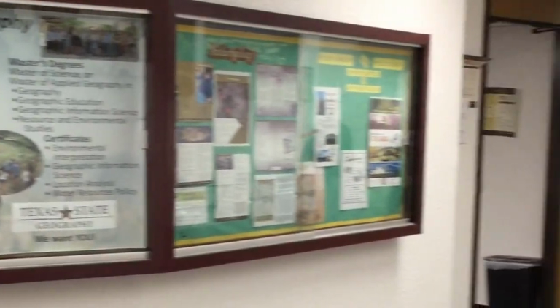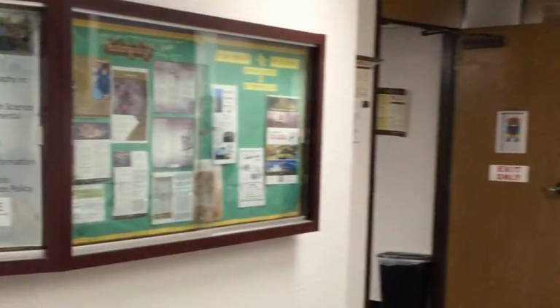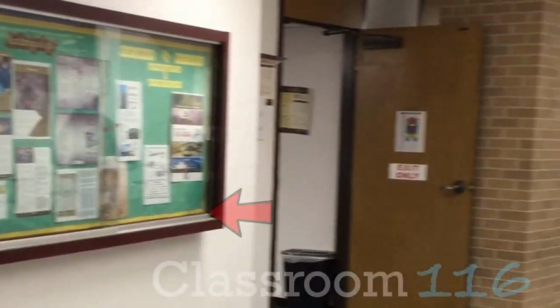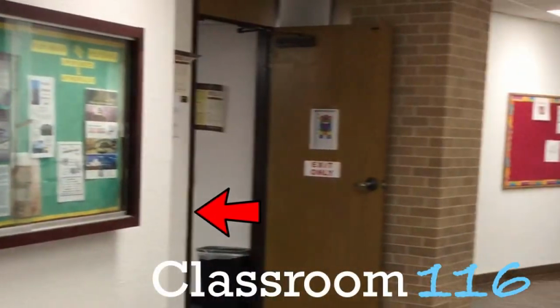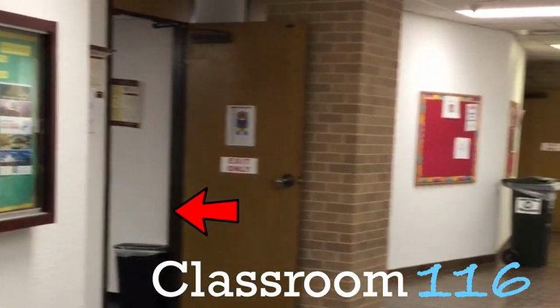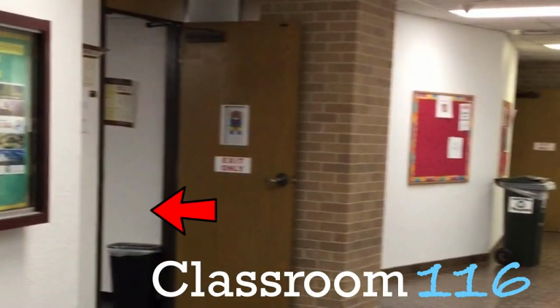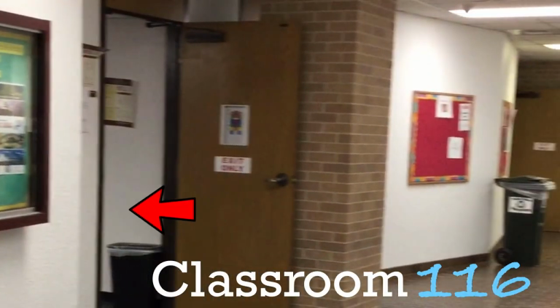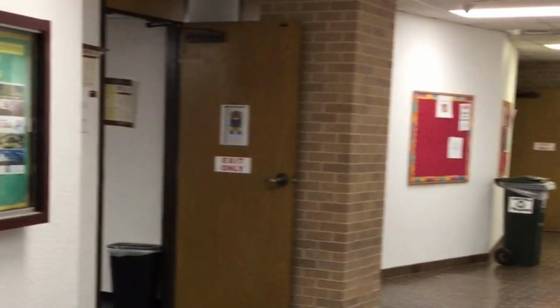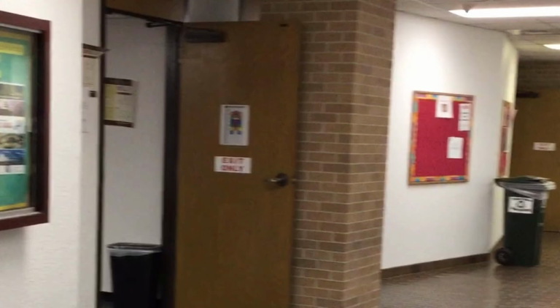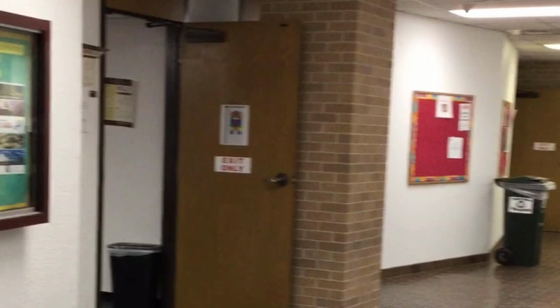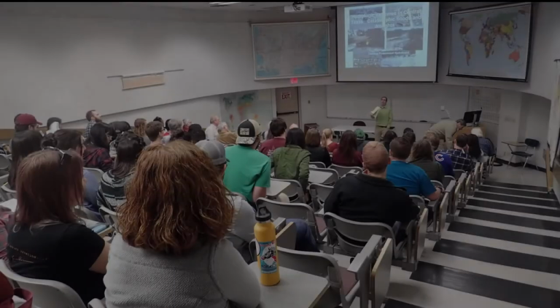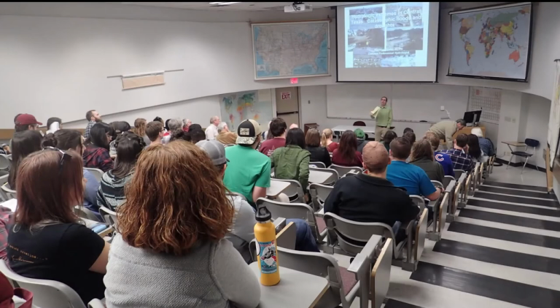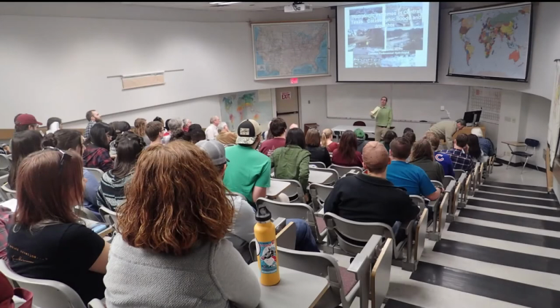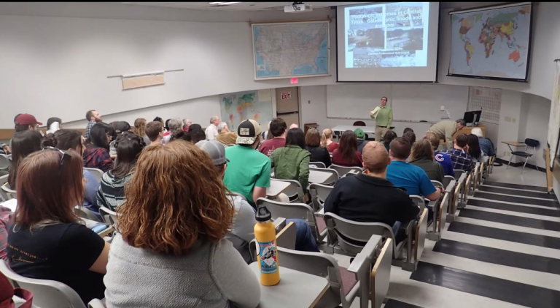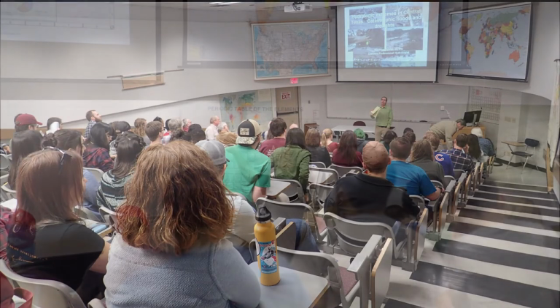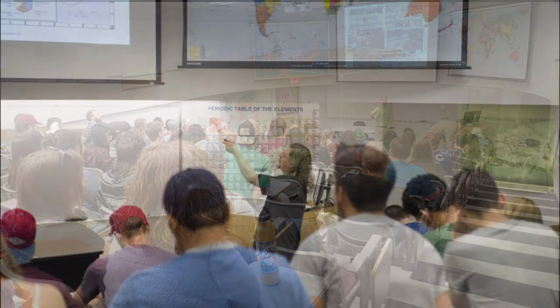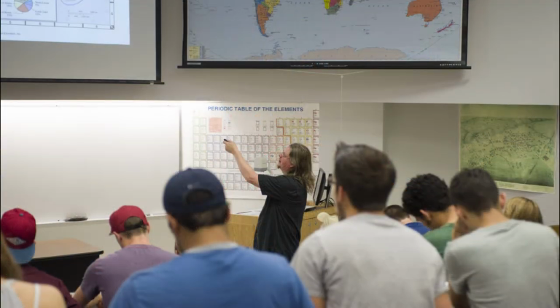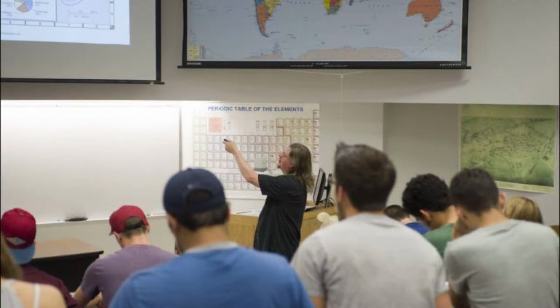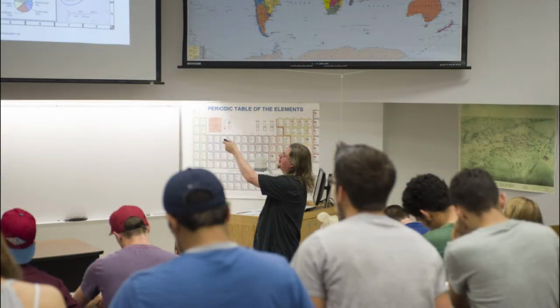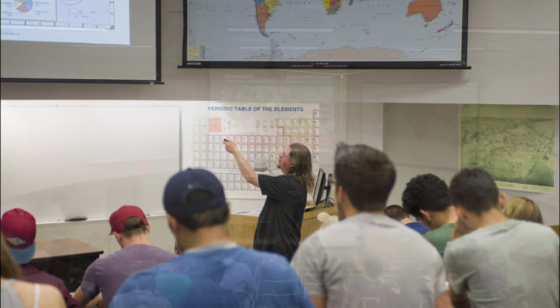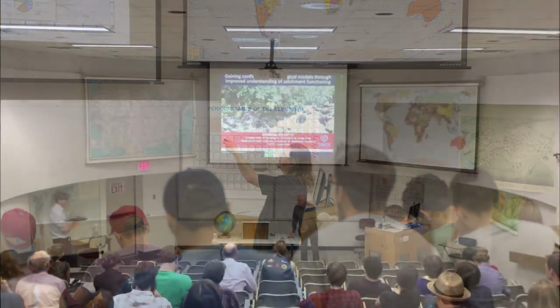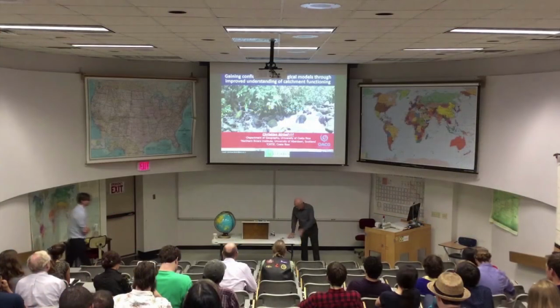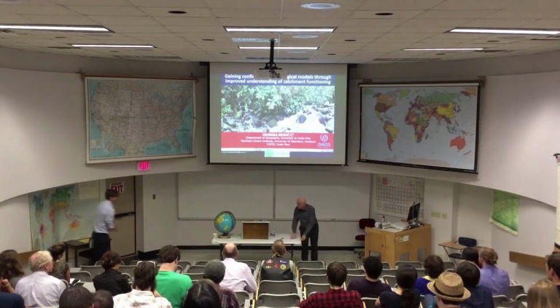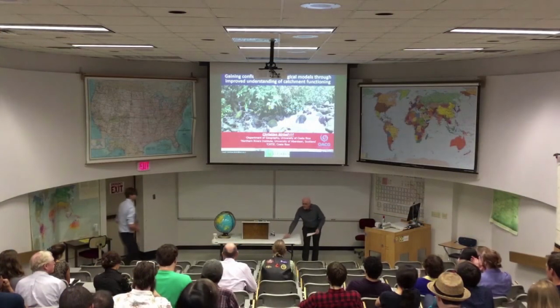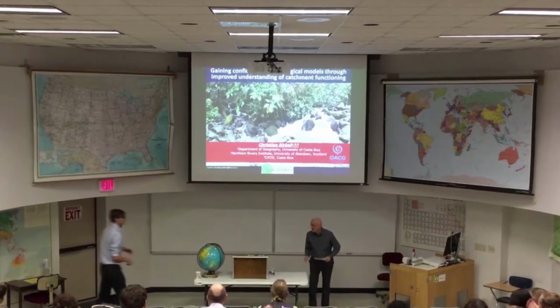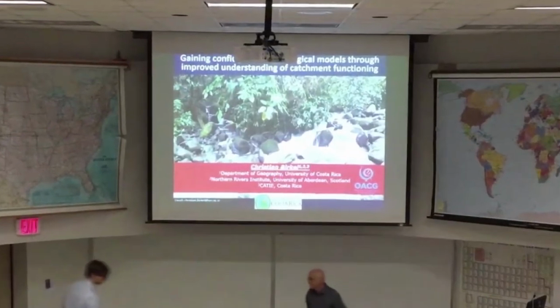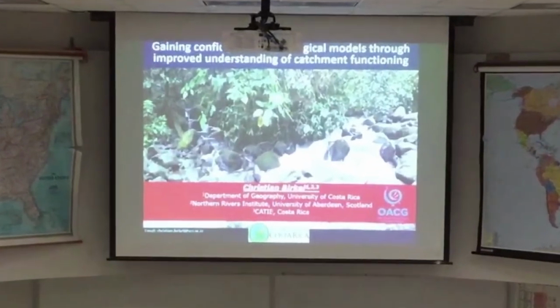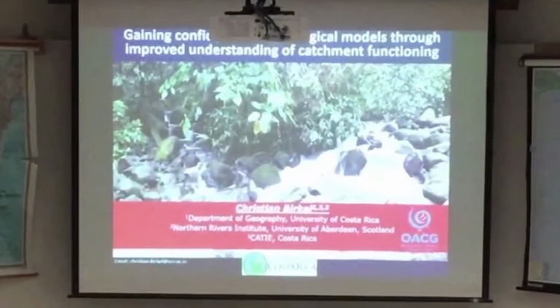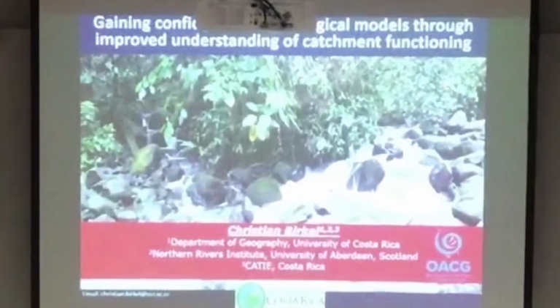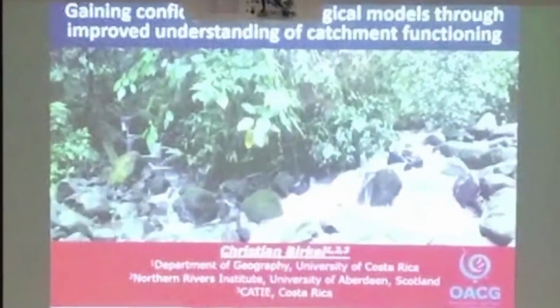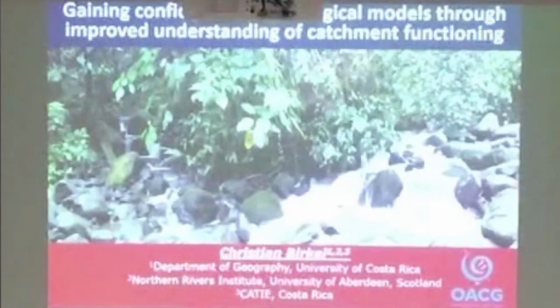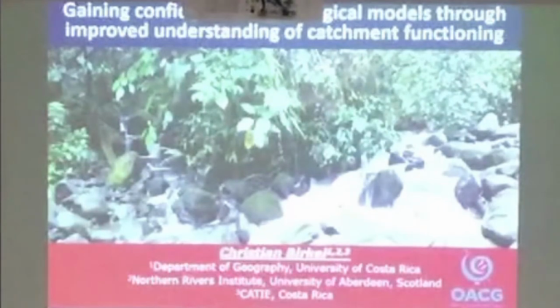Classroom 116 is a big amphitheater that can hold up to 122 students. General education classes such as World Geography, Meteorology, Intro to Environmental Geography, and Political Geography are held here. We also host departmental colloquiums here.